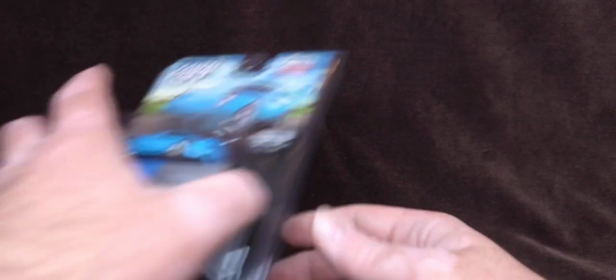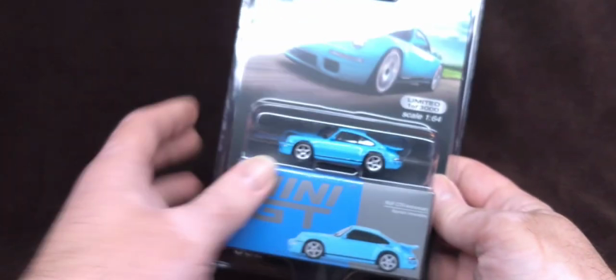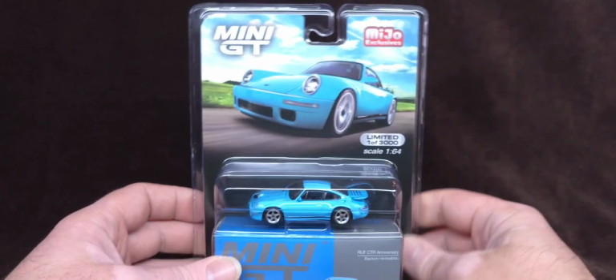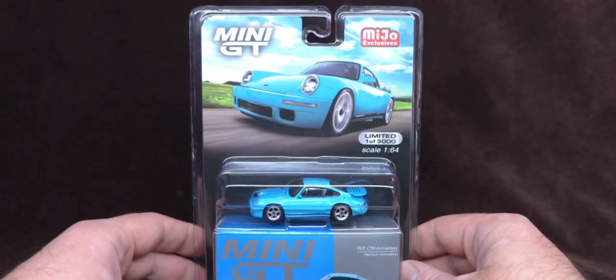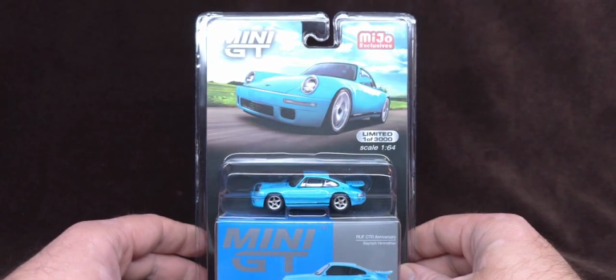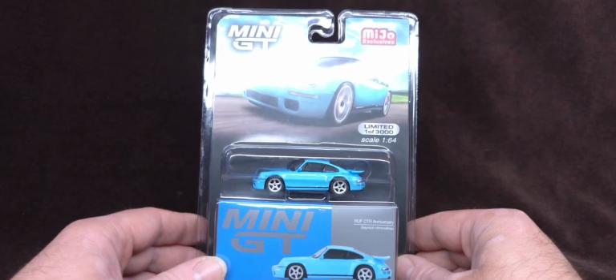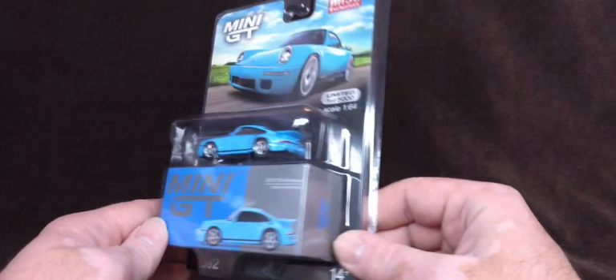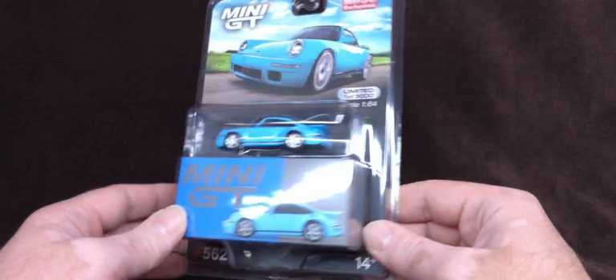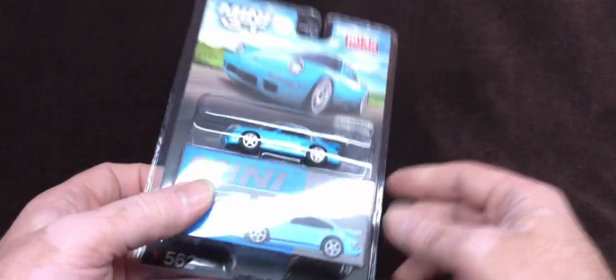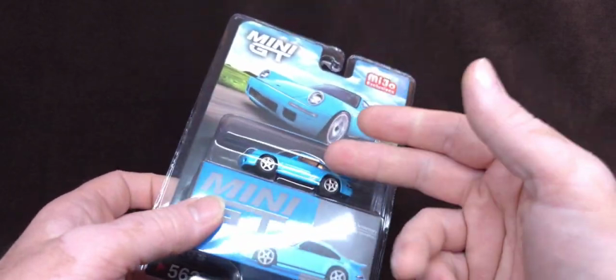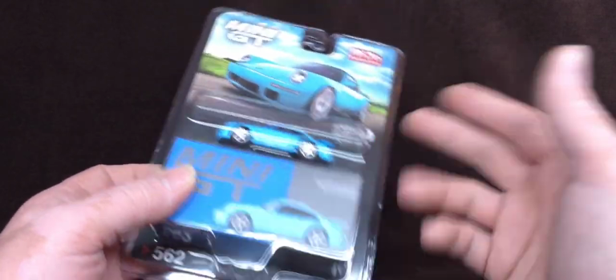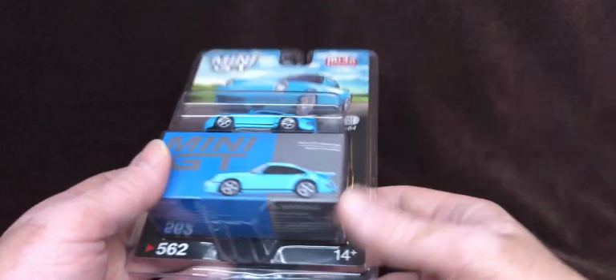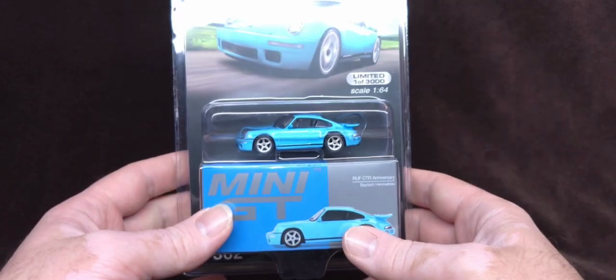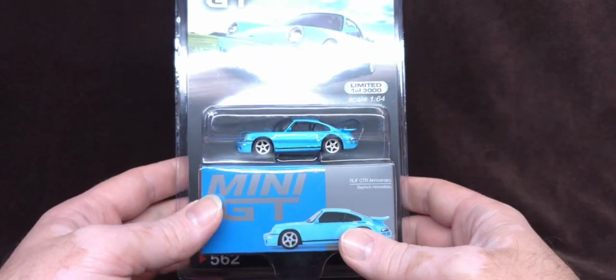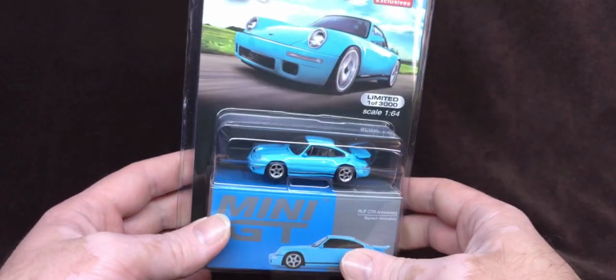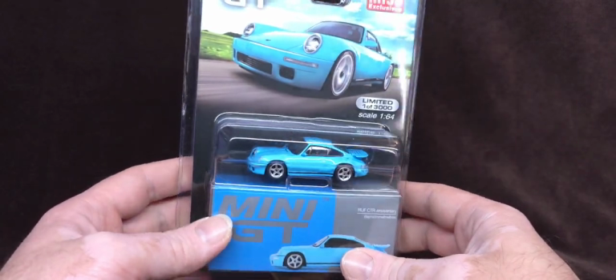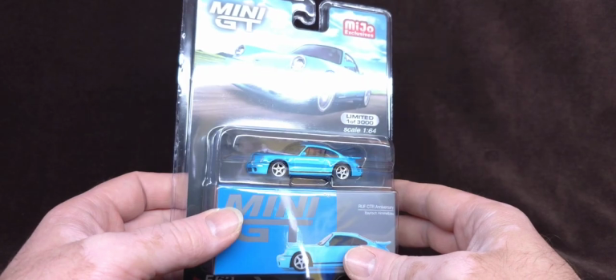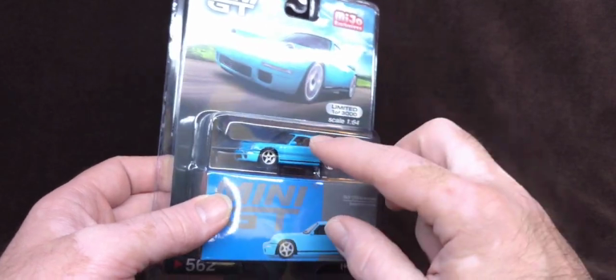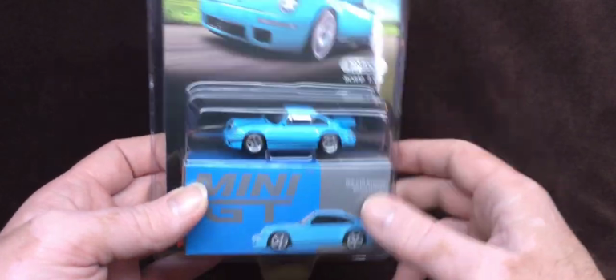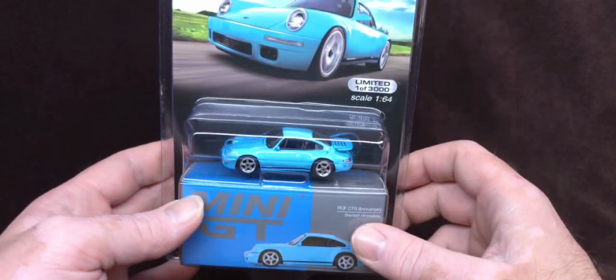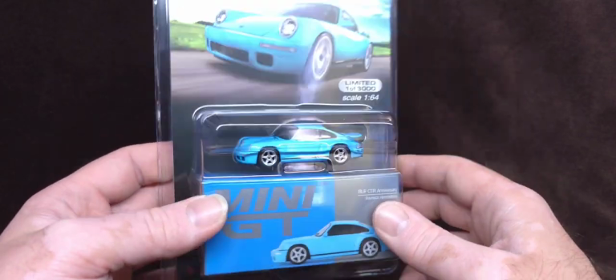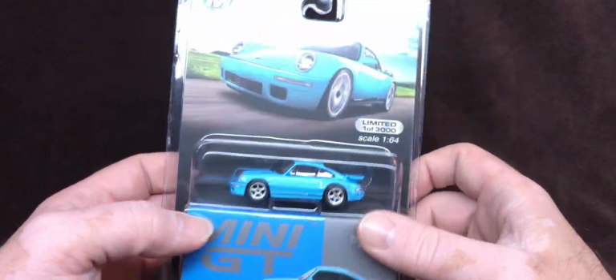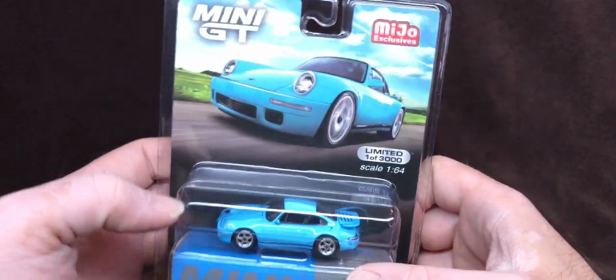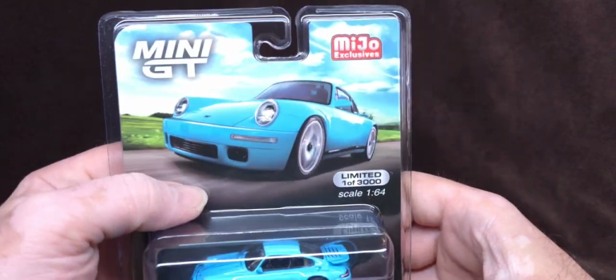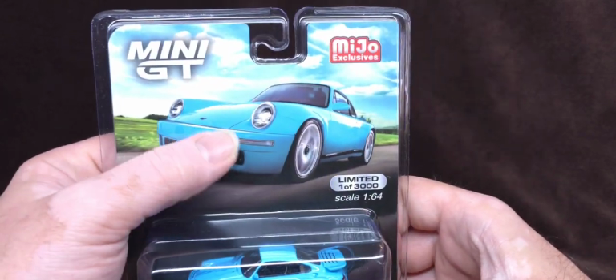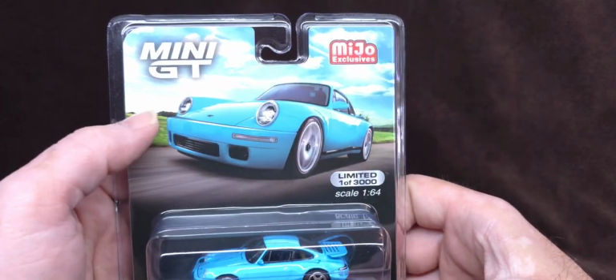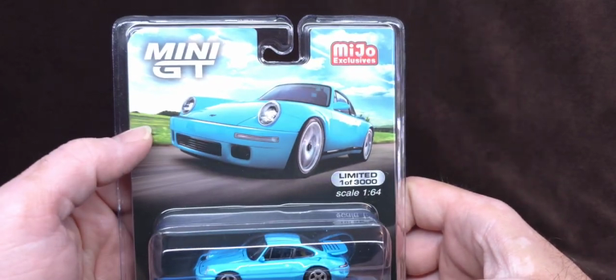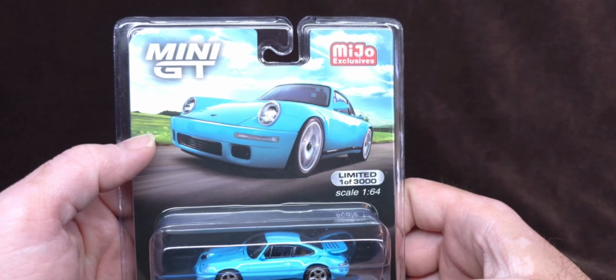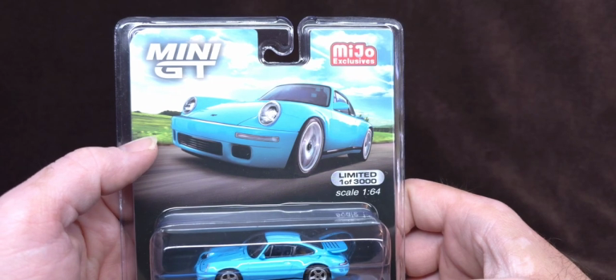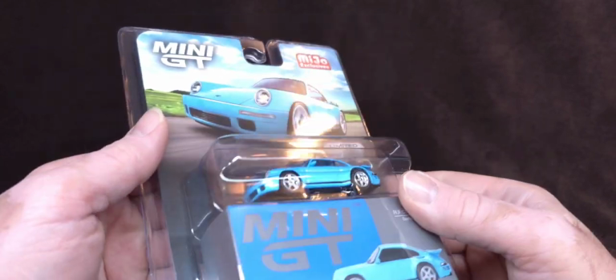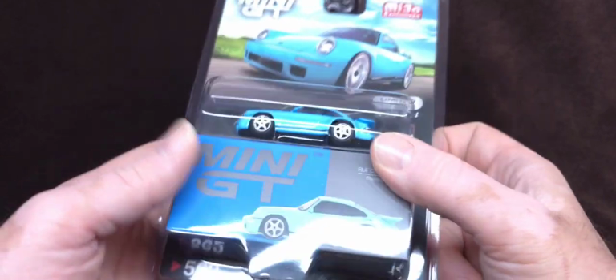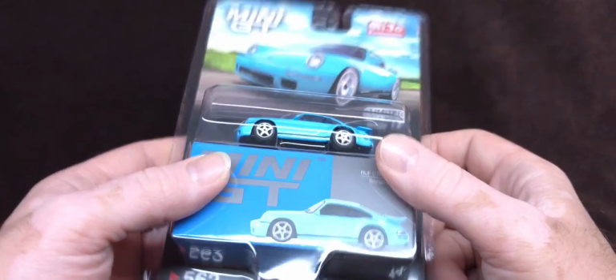But today we're doing this. So let's get this unboxed and open to get rid of this unrecyclable plastic. I can't wait to look at this closer because this is such a beautiful looking car and that color is just fantastic. So let's cut this open.